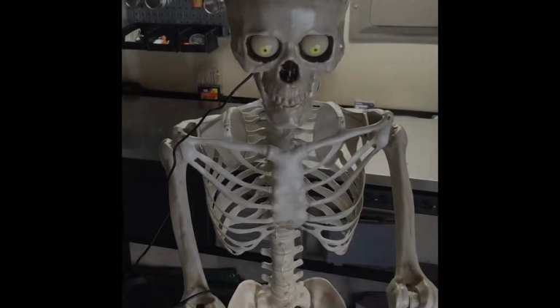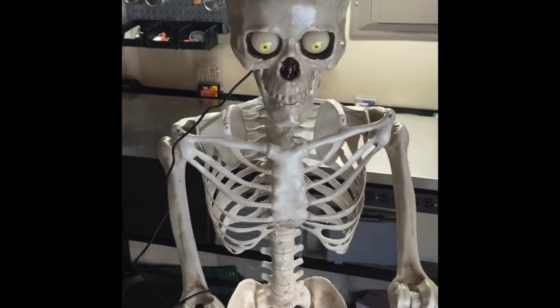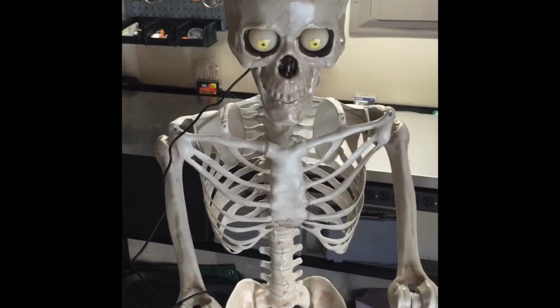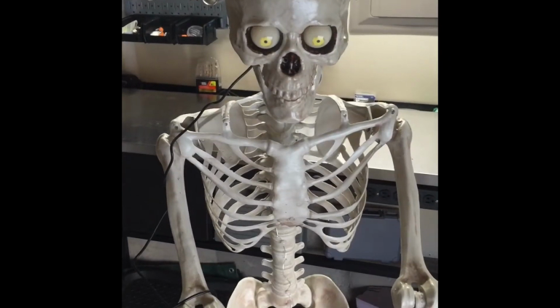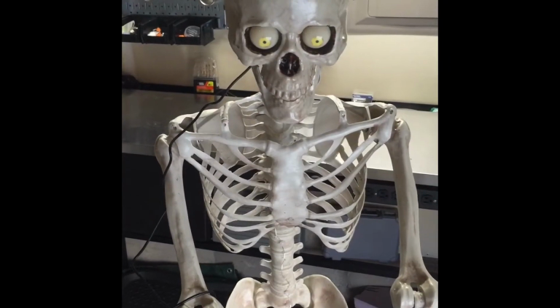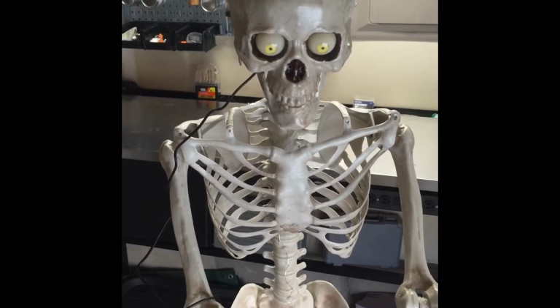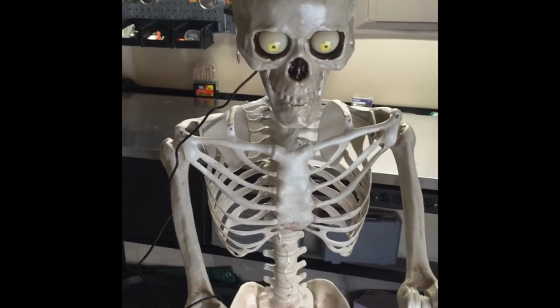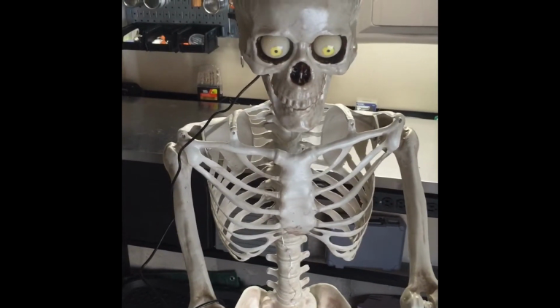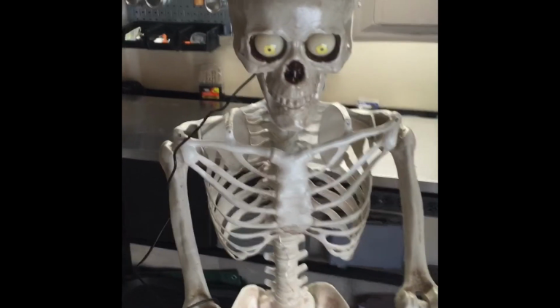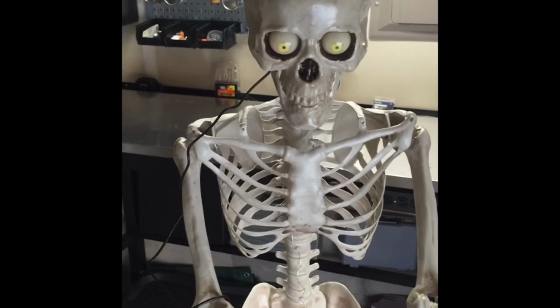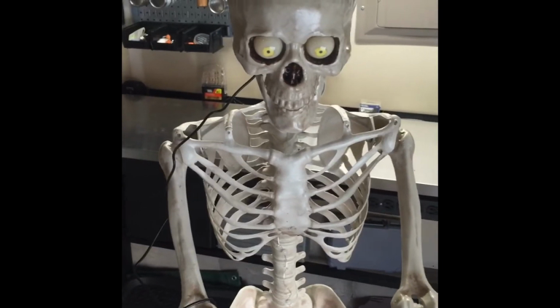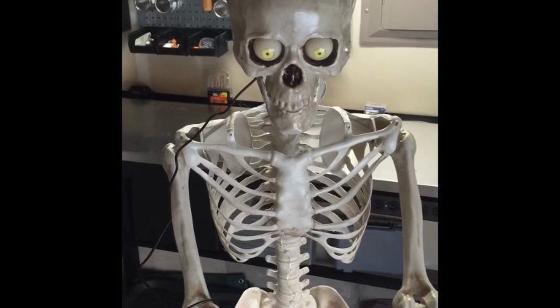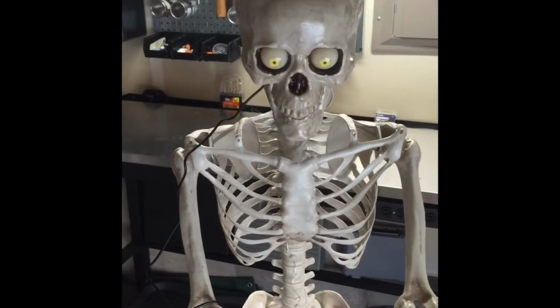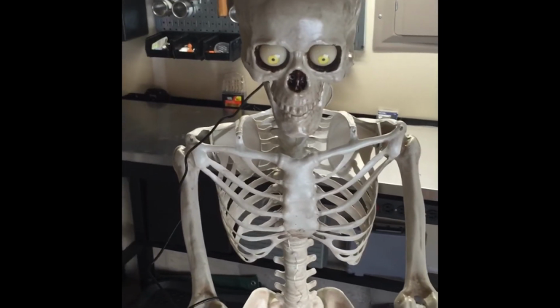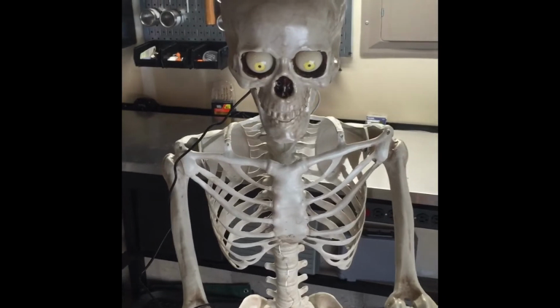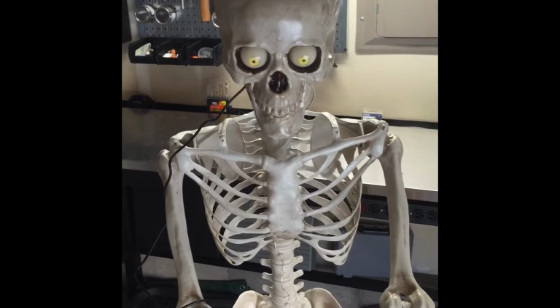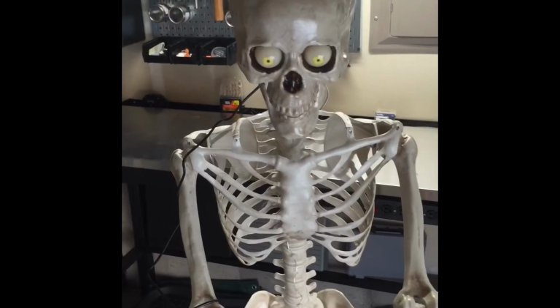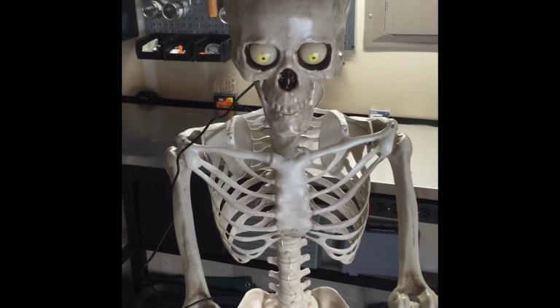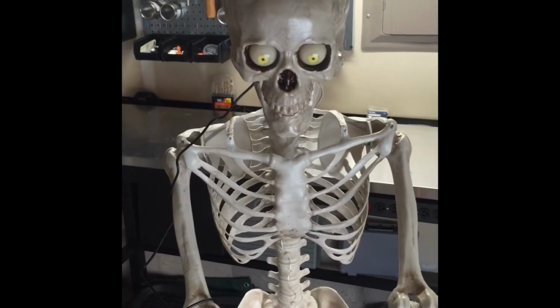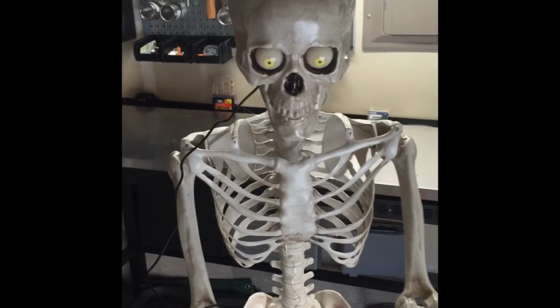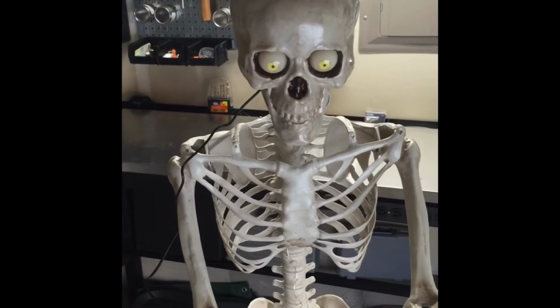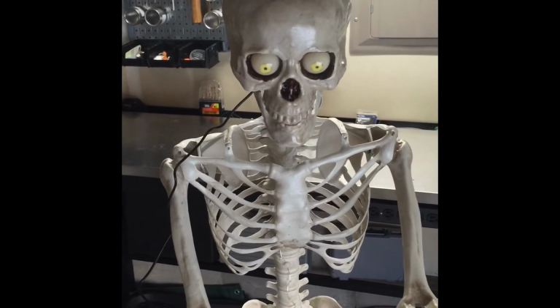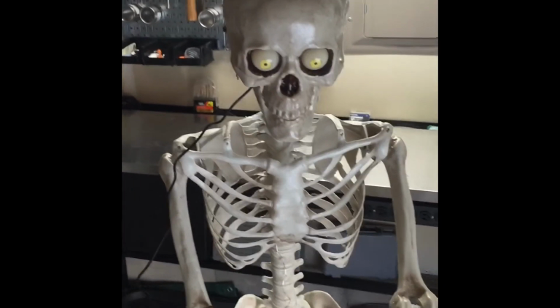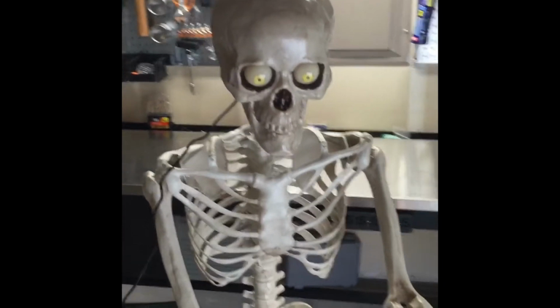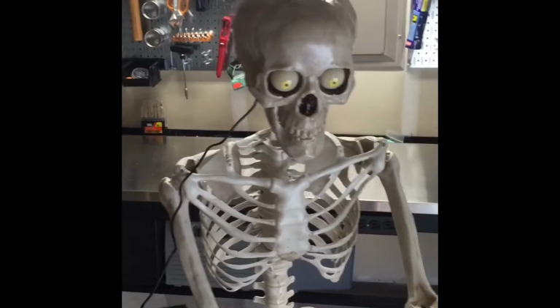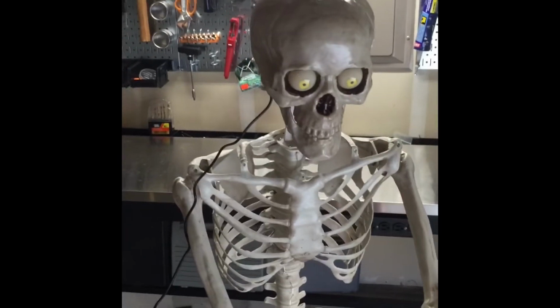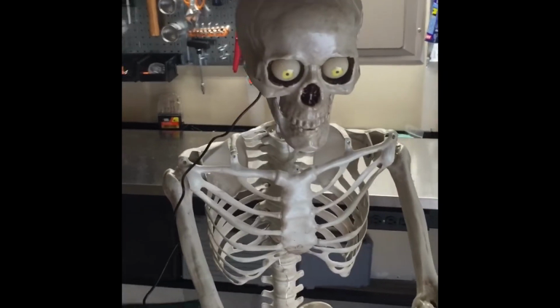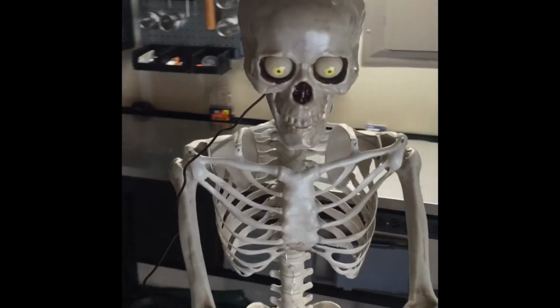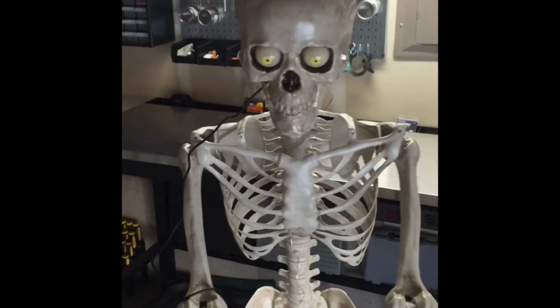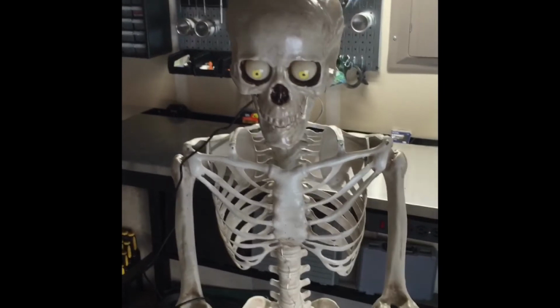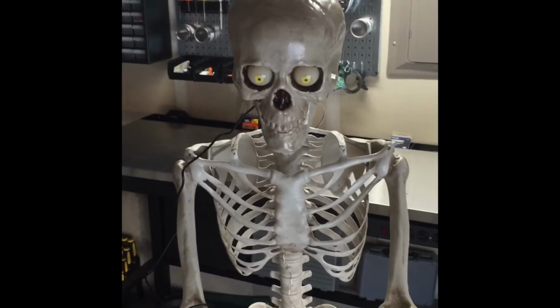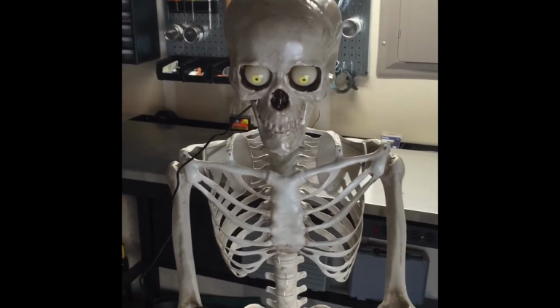Hey there, Nate with Darkstone Manor. I just wanted to show a little bit about my Boney Toney that arrived today and I'm pretty happy with it so far.